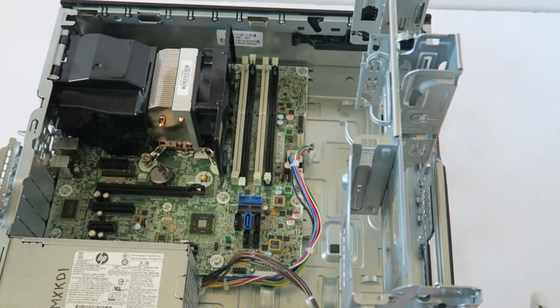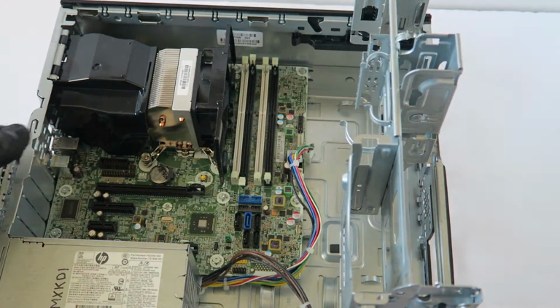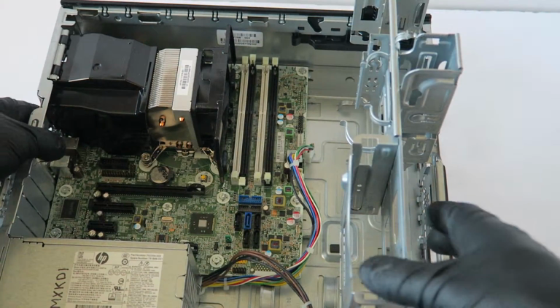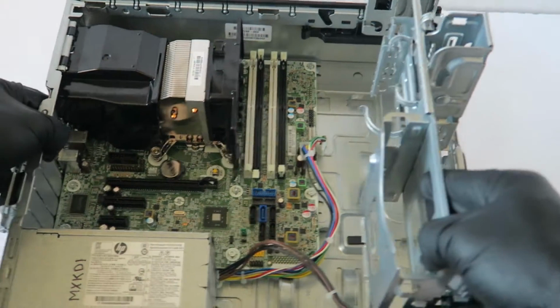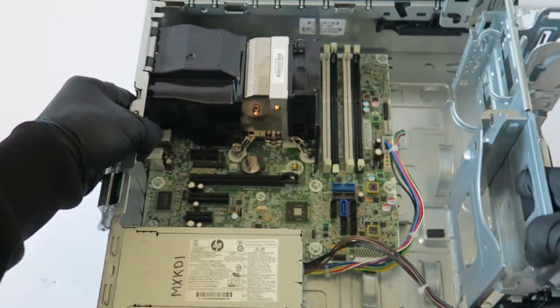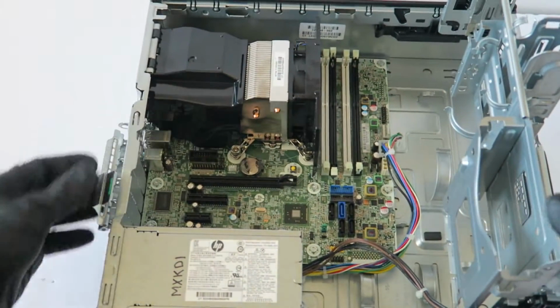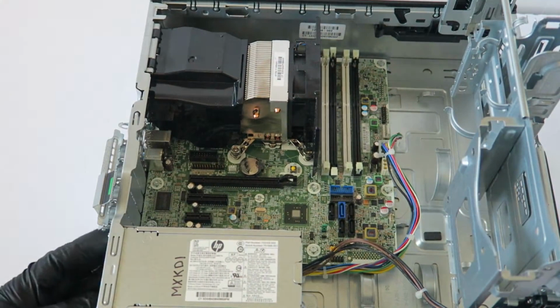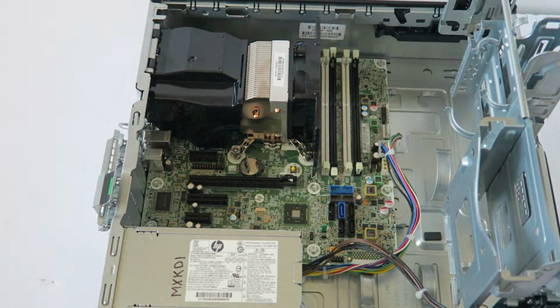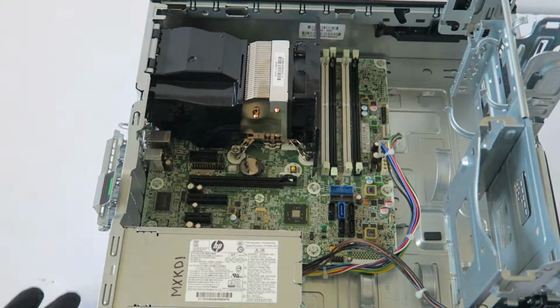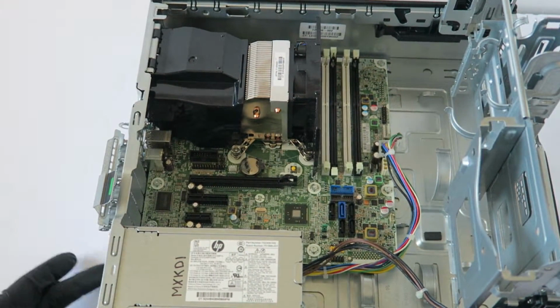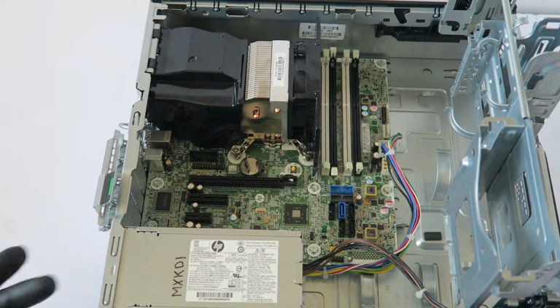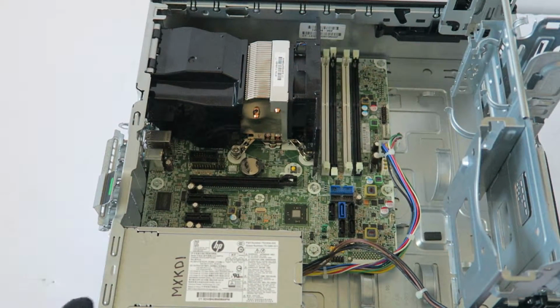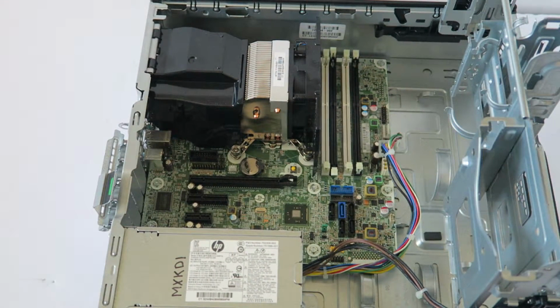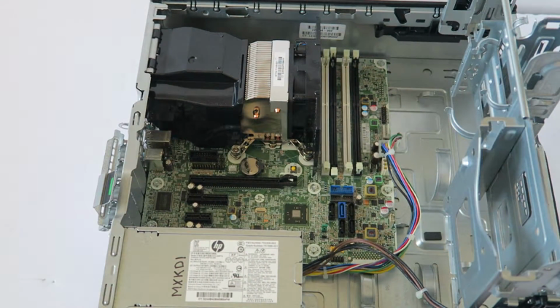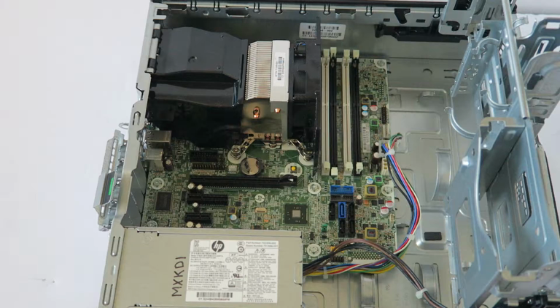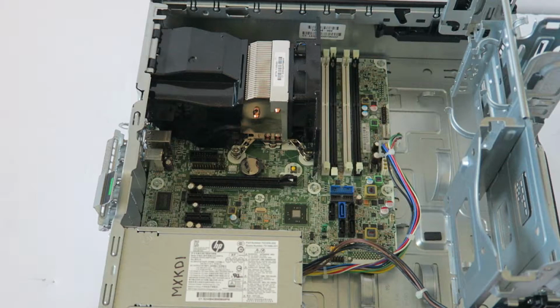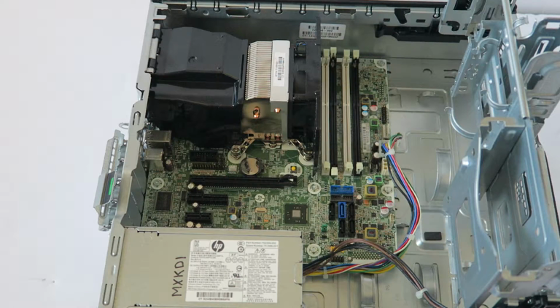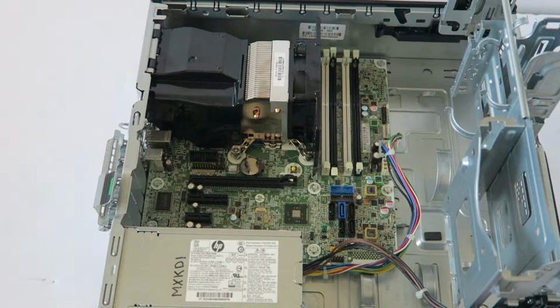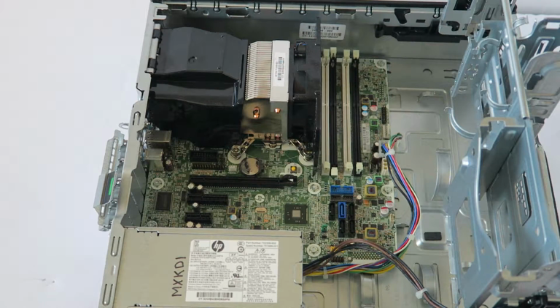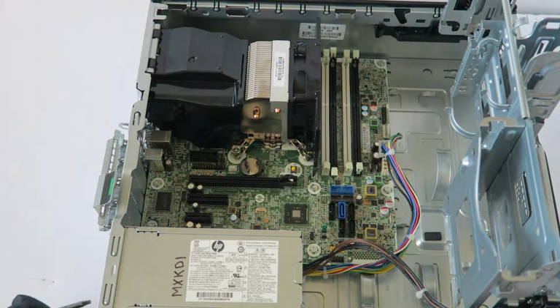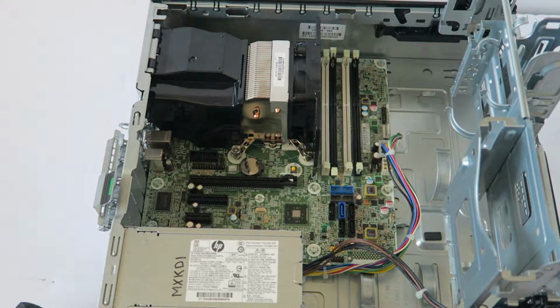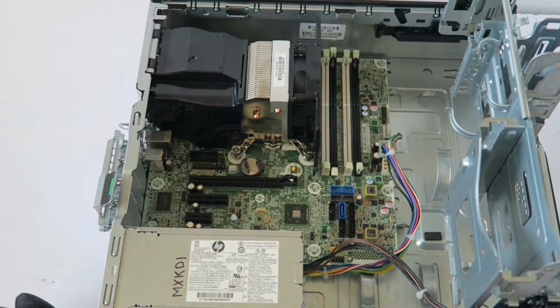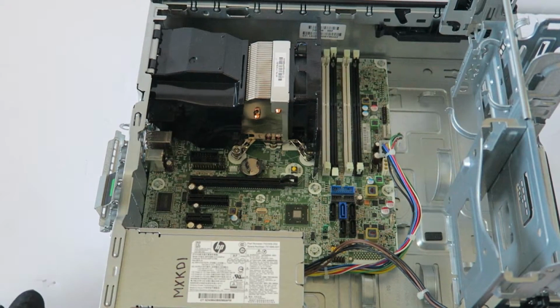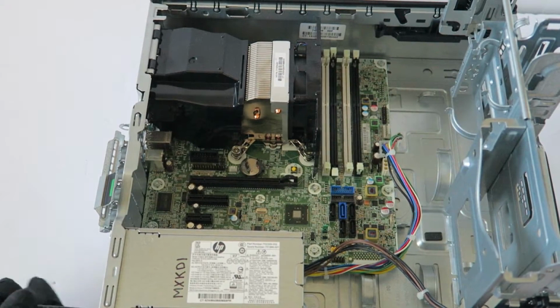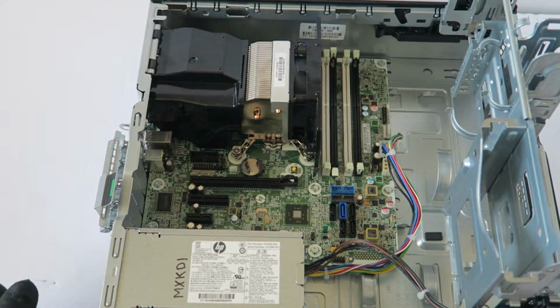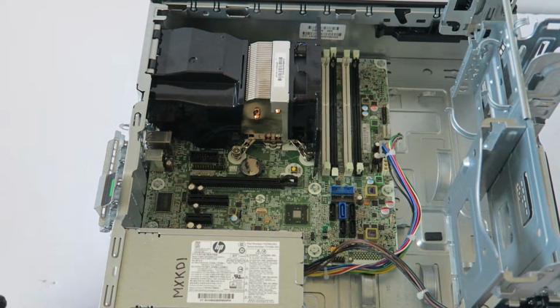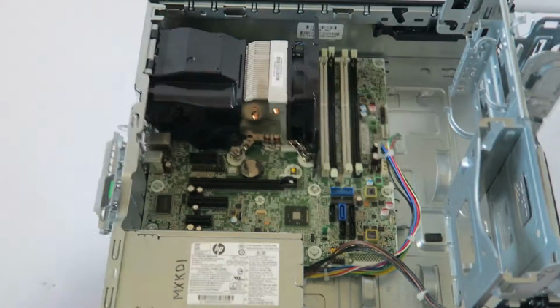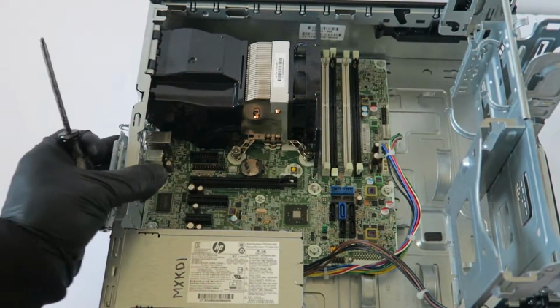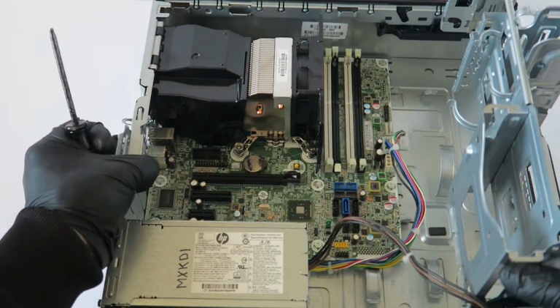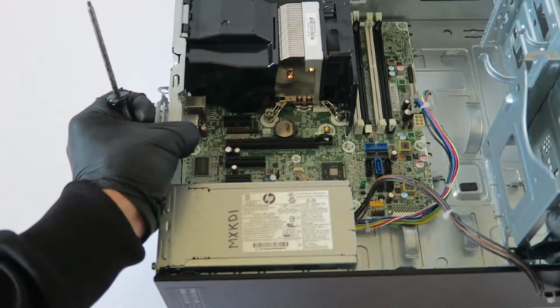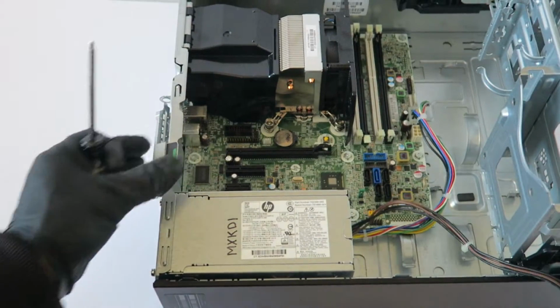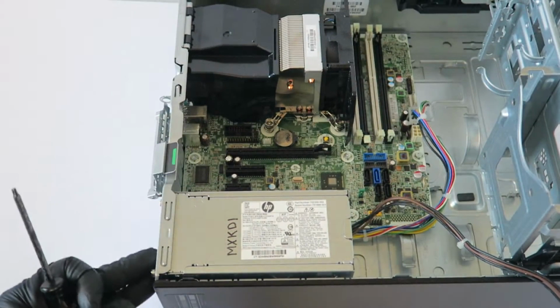Now I'm going to go to the back side. There will be one, two, three screws to remove before removing the power supply.